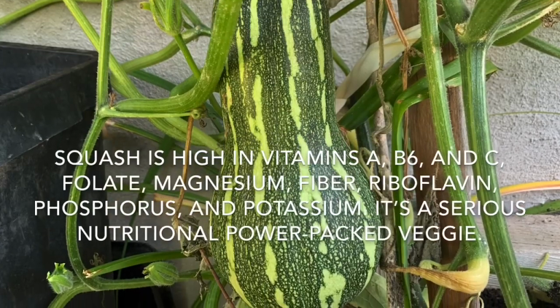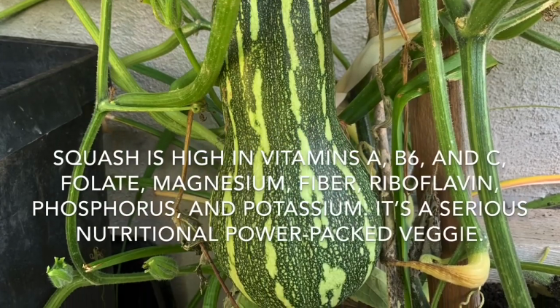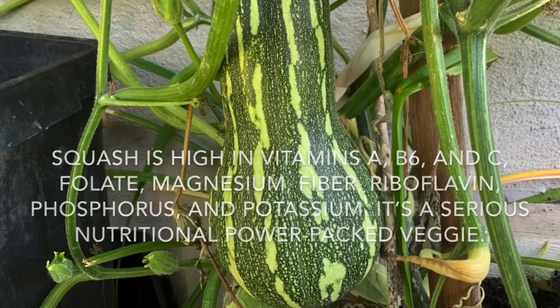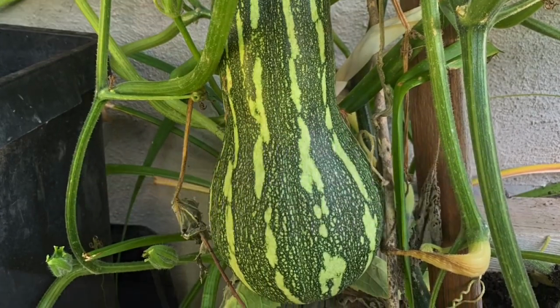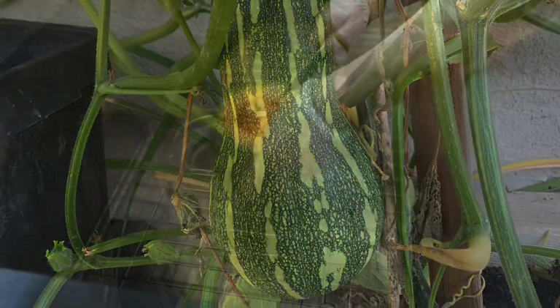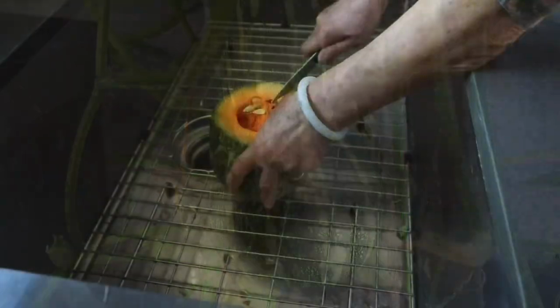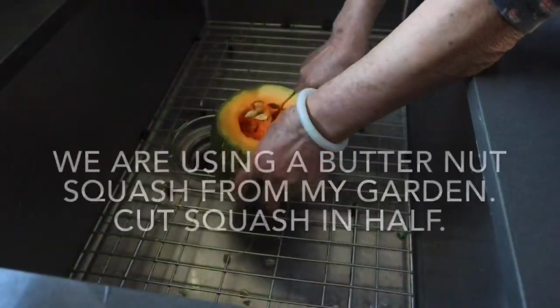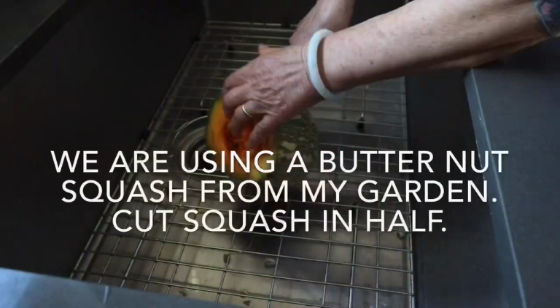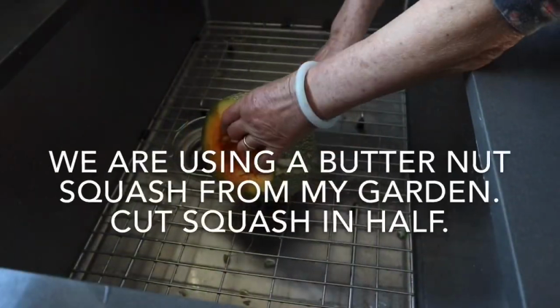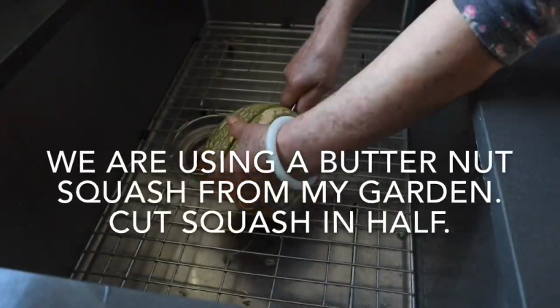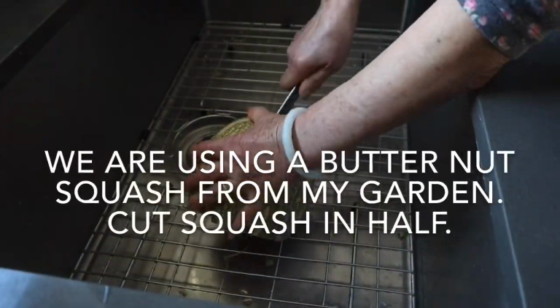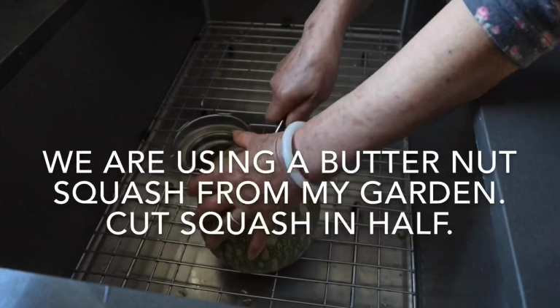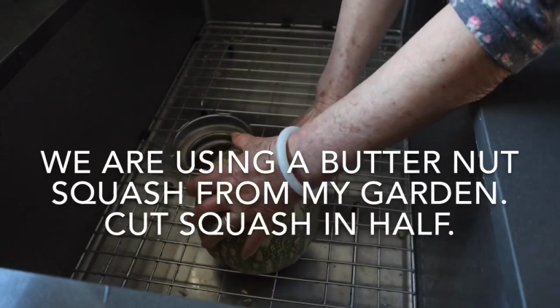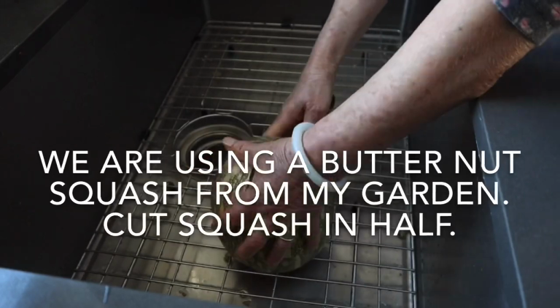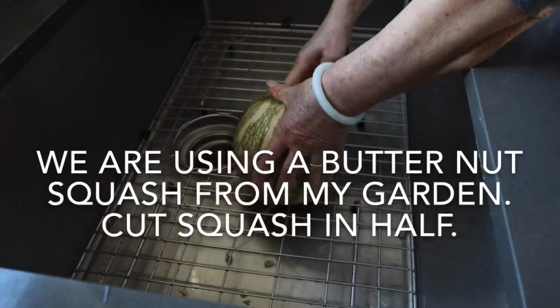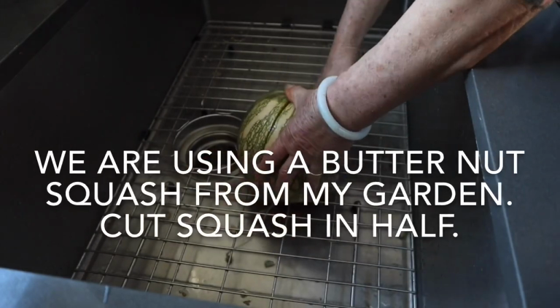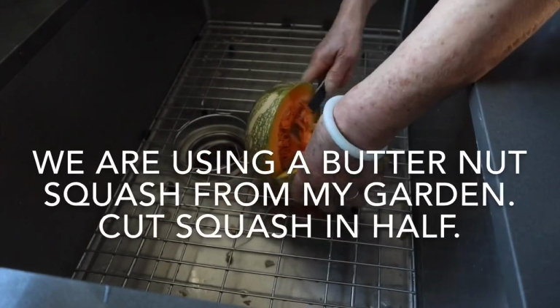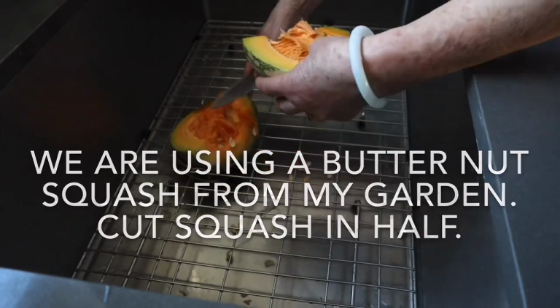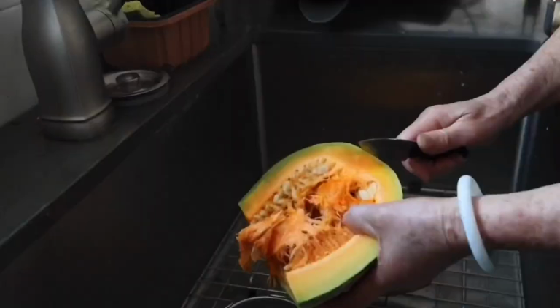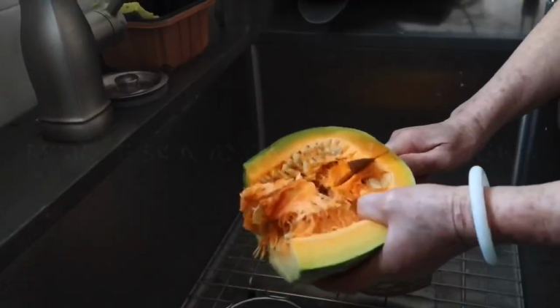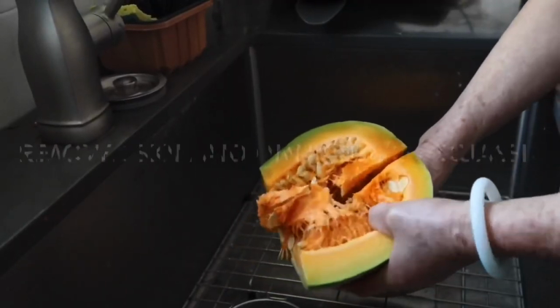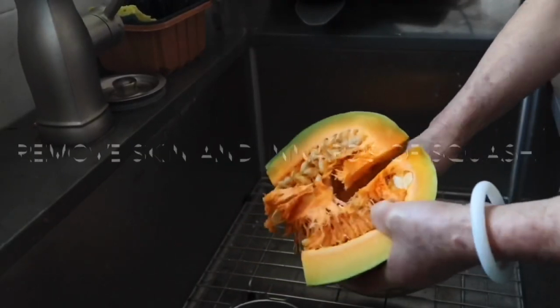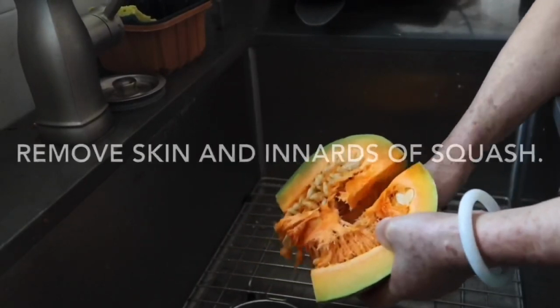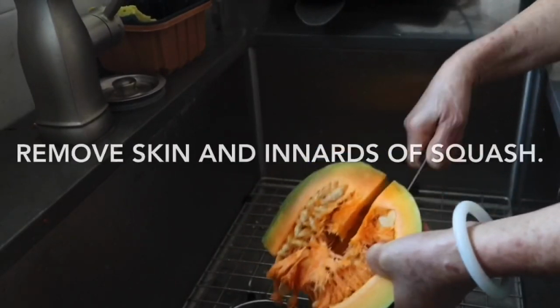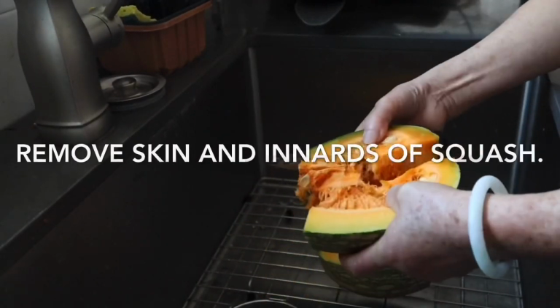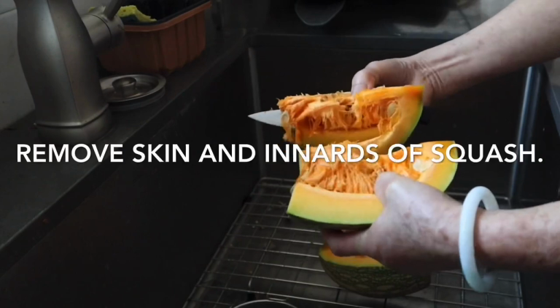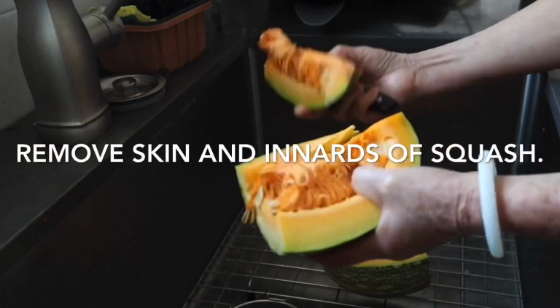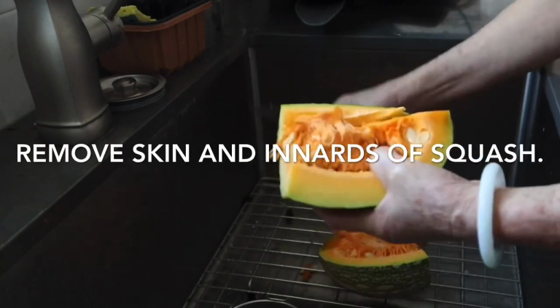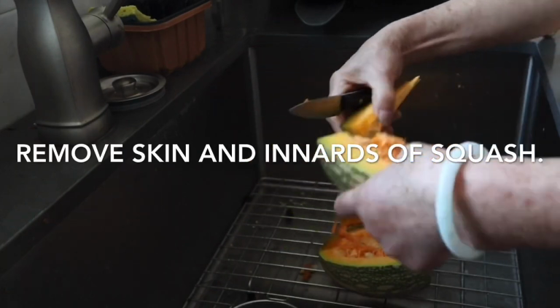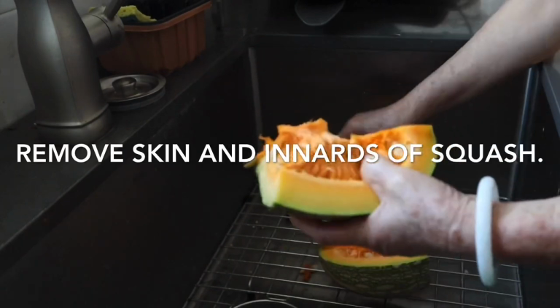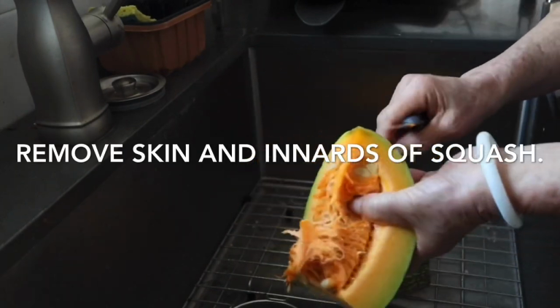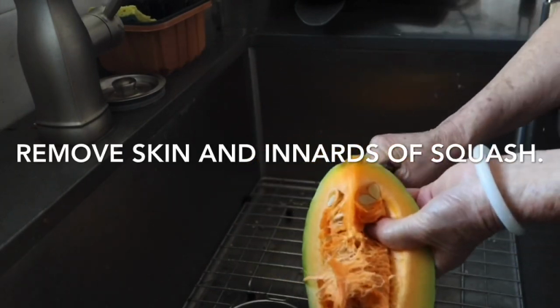For today's recipe we're going to be using the butternut squash that I grow in my garden, which are really sweet. We're going to be using half of the butternut squash. You will need to remove the skin and innards of the squash.